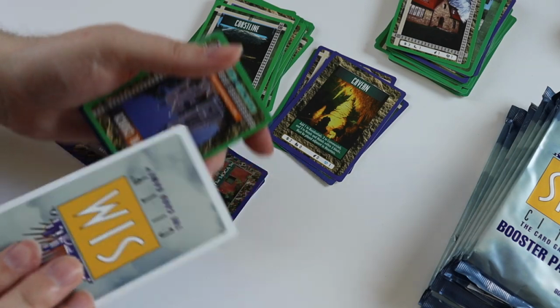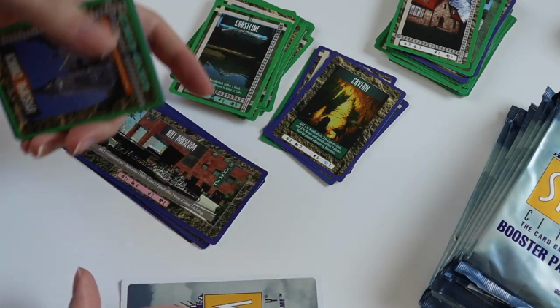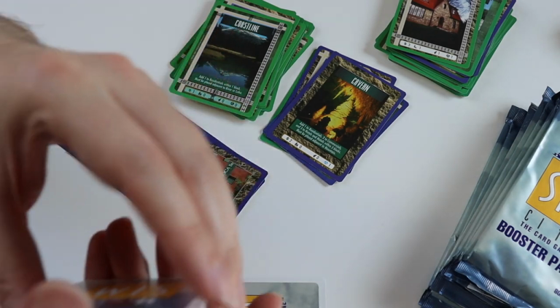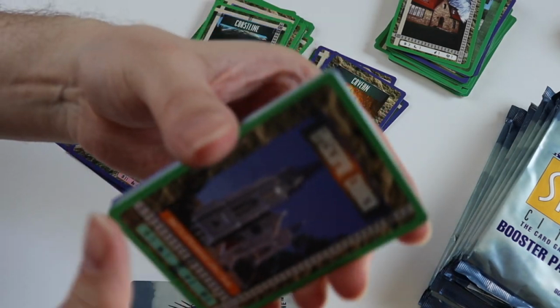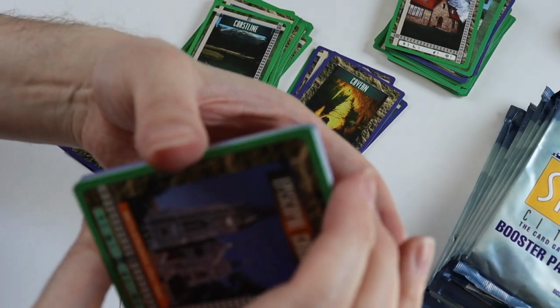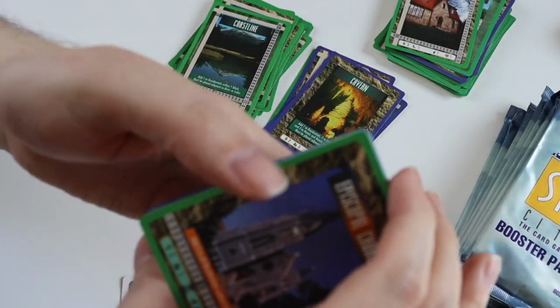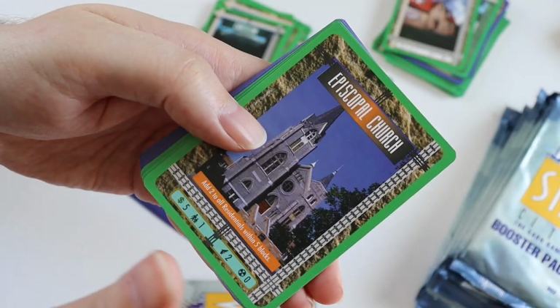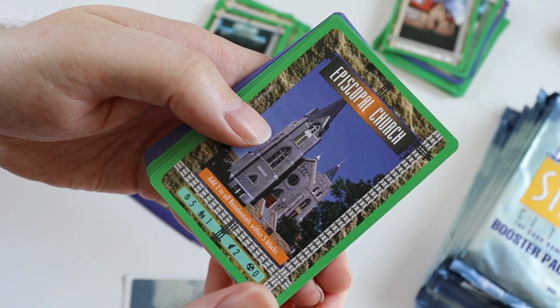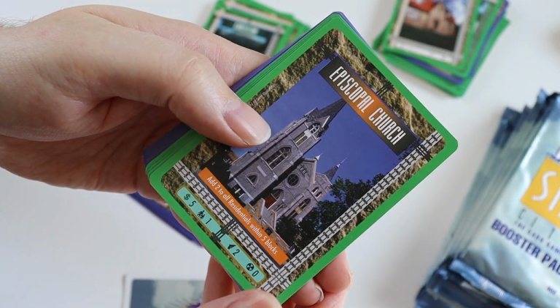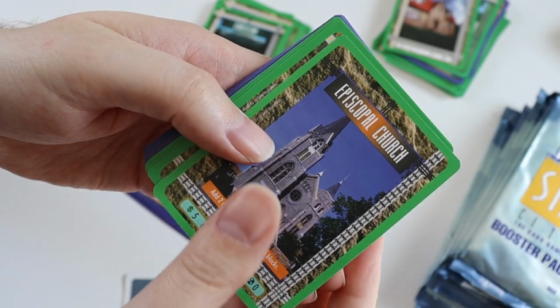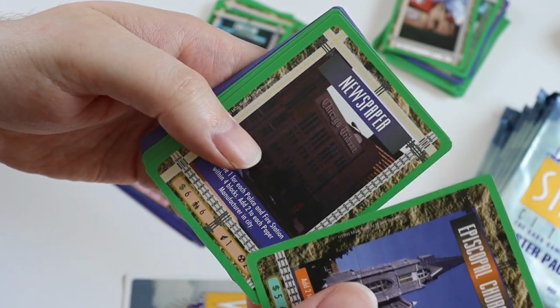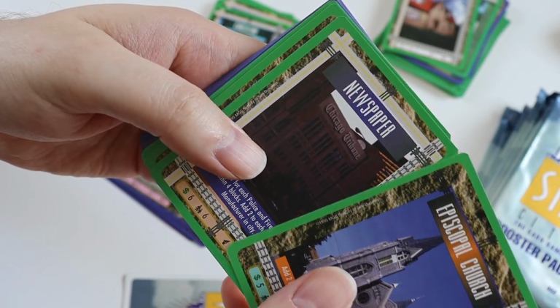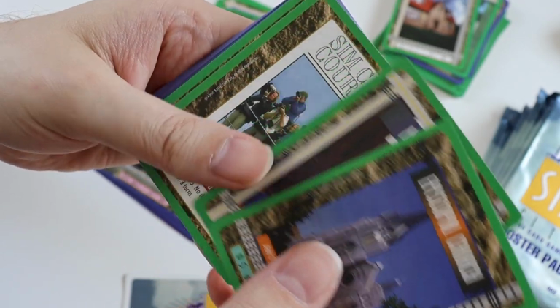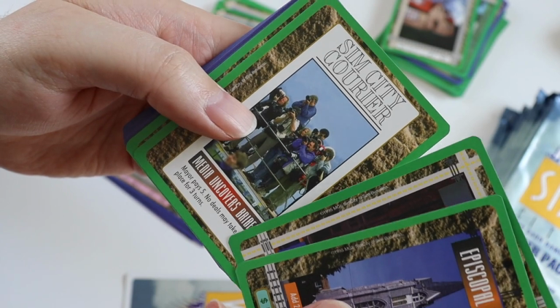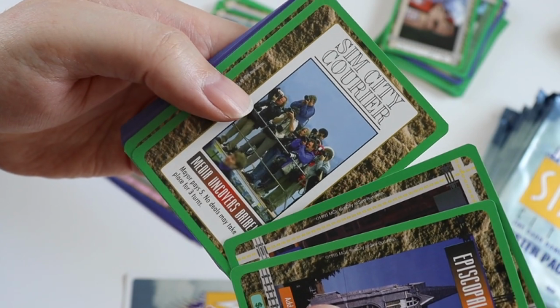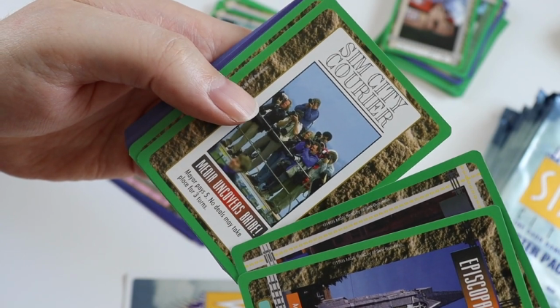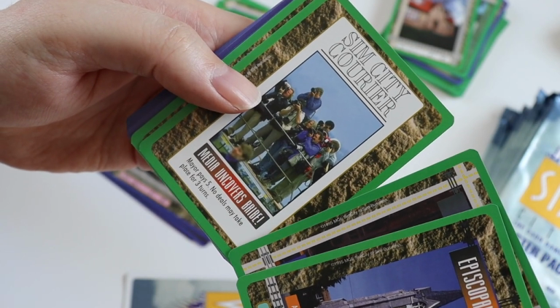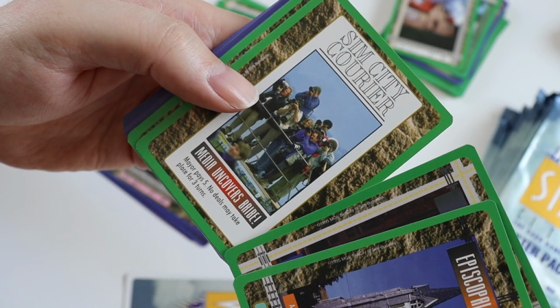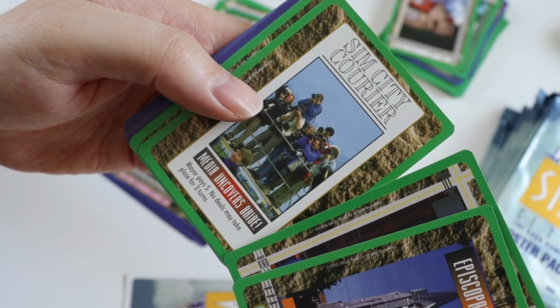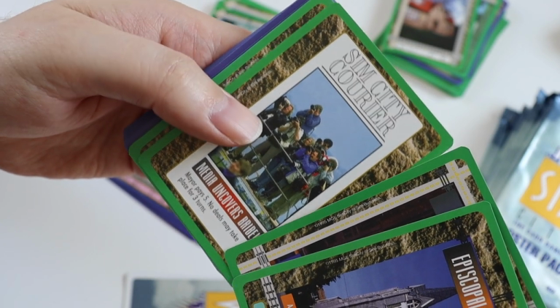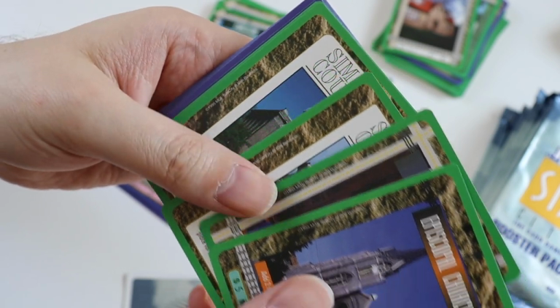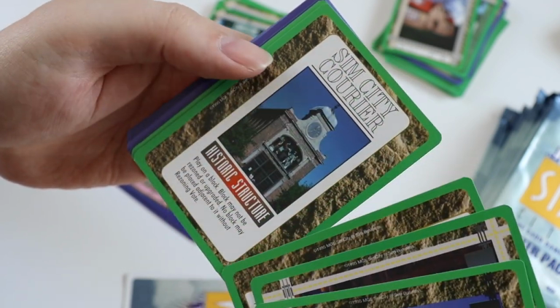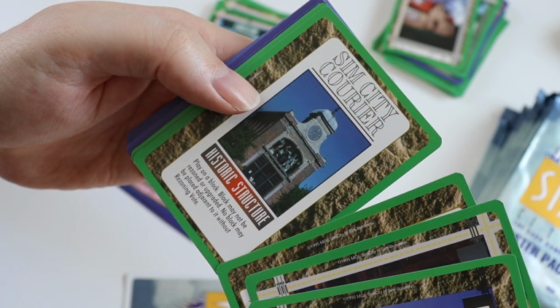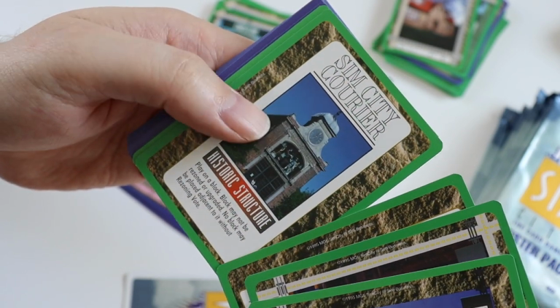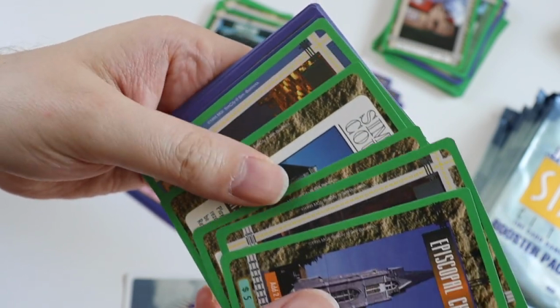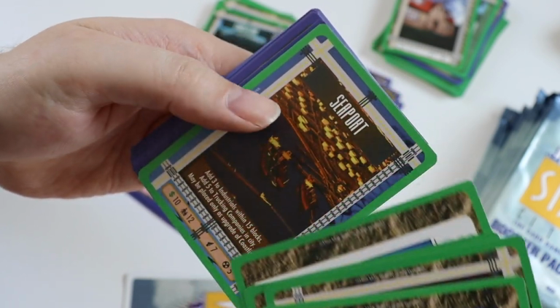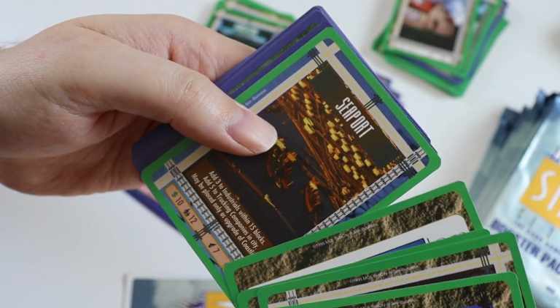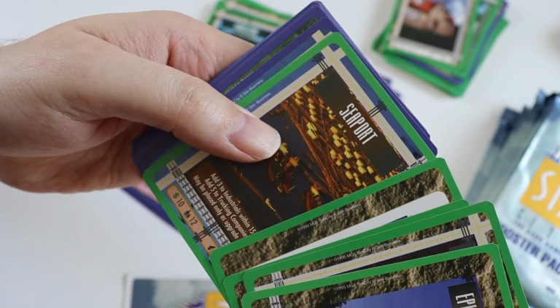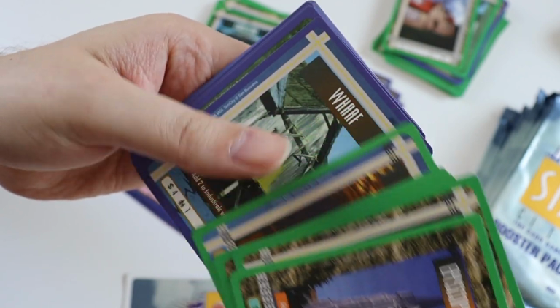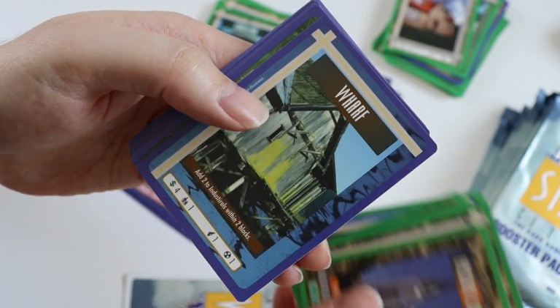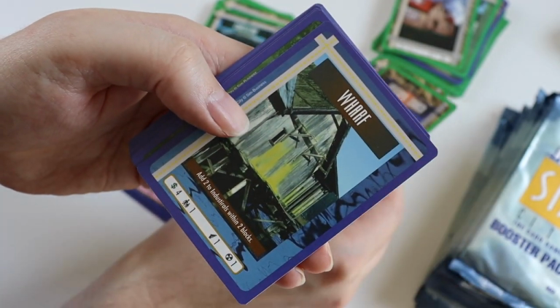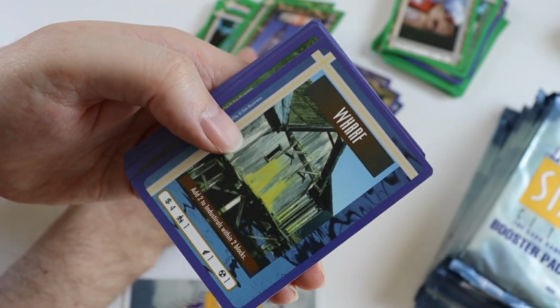Pack 5. We get Episcopal Church, Newspaper, Media Uncovers, Bribe, Historic Structure, Seaport — the rare card is Wharf.